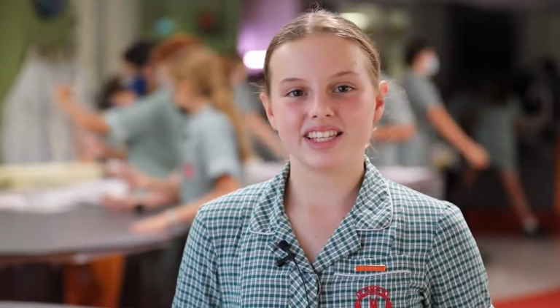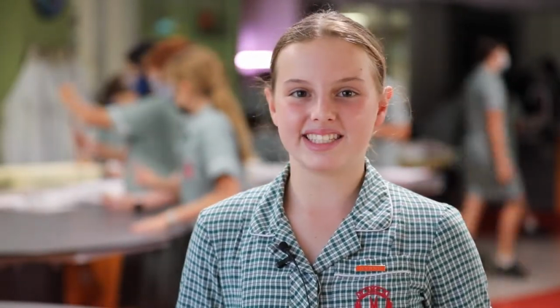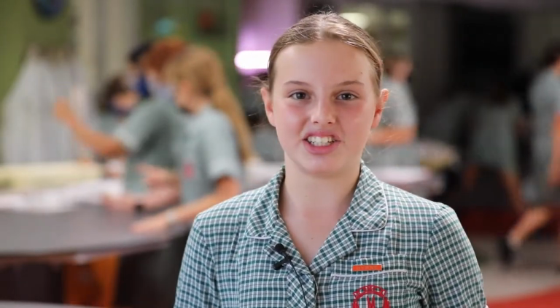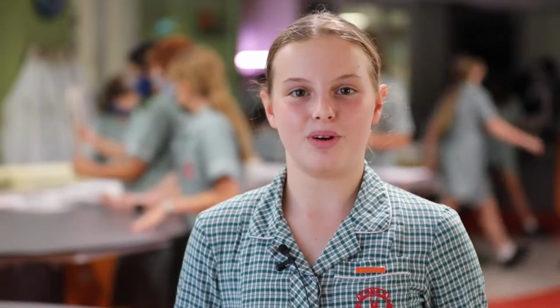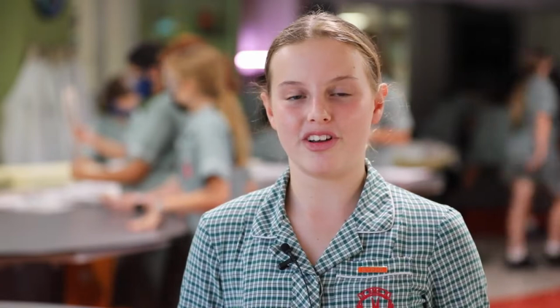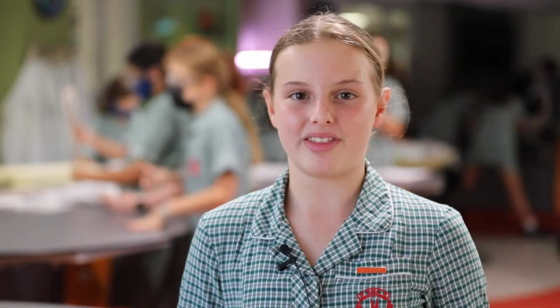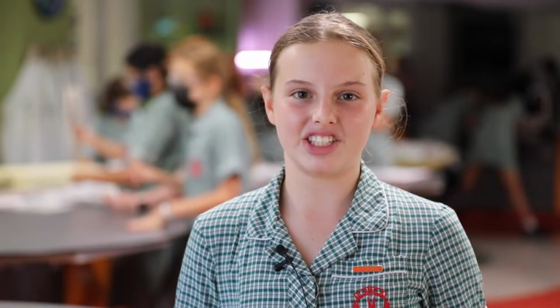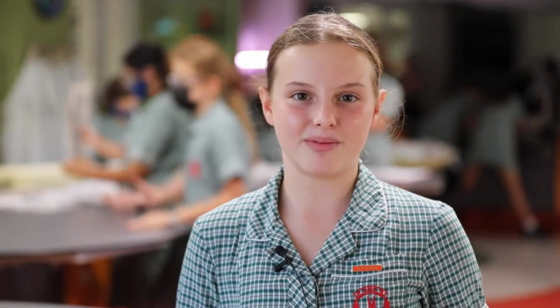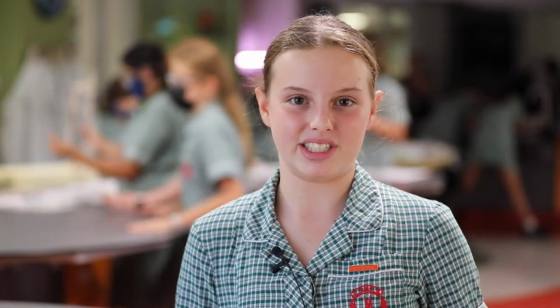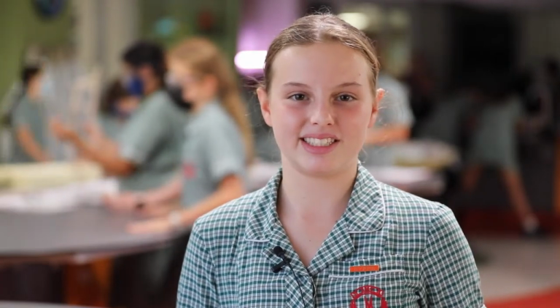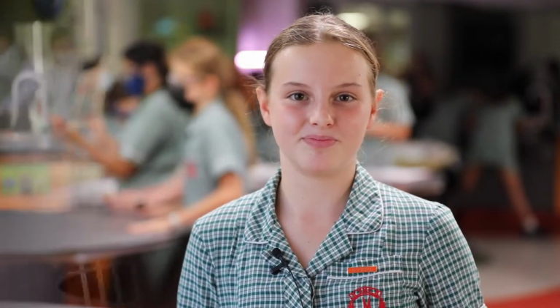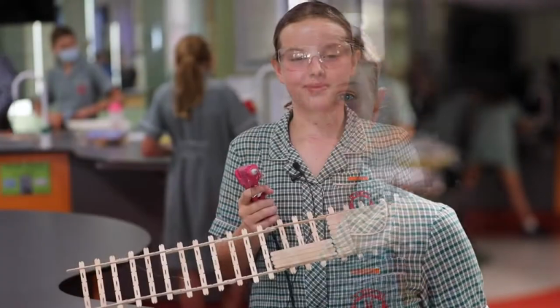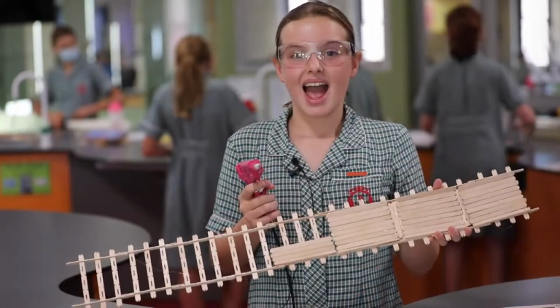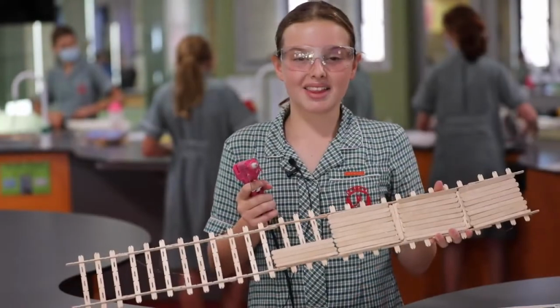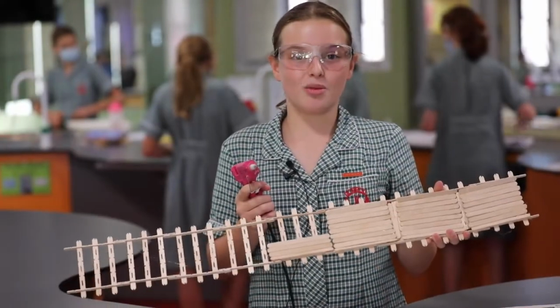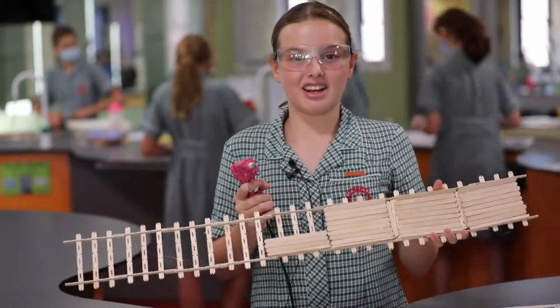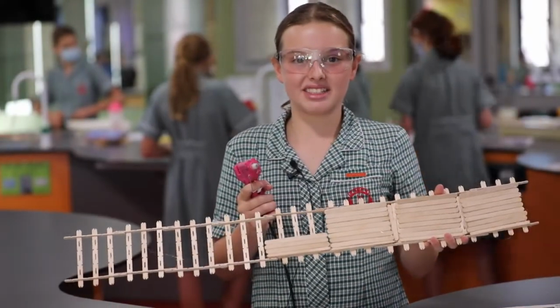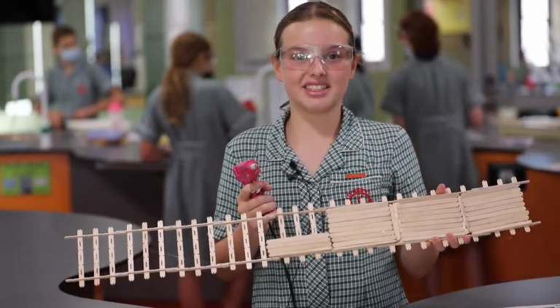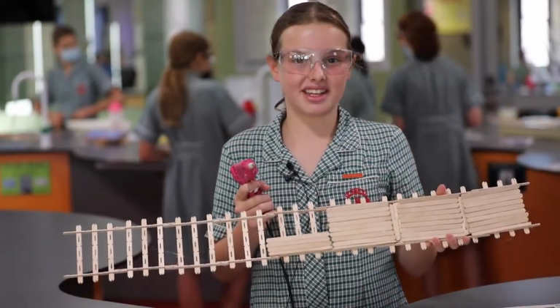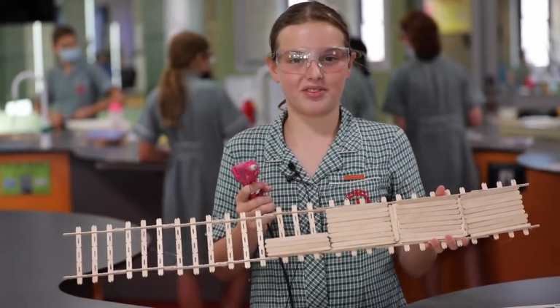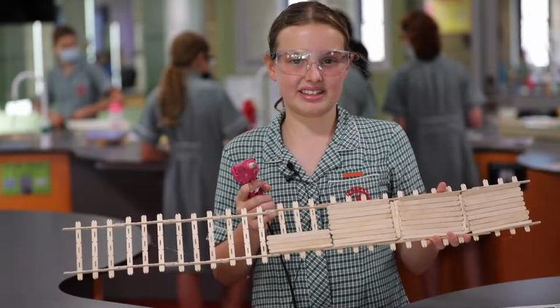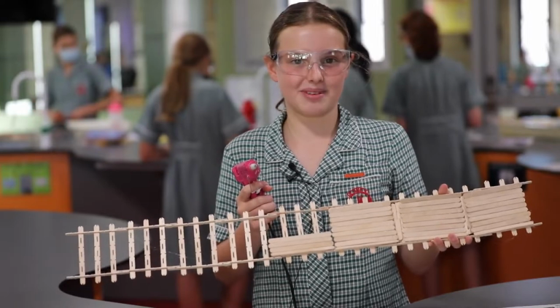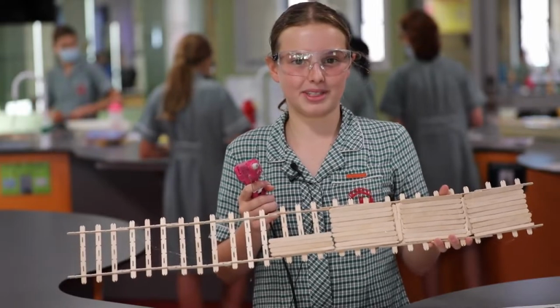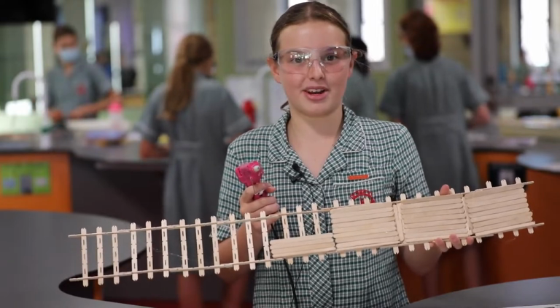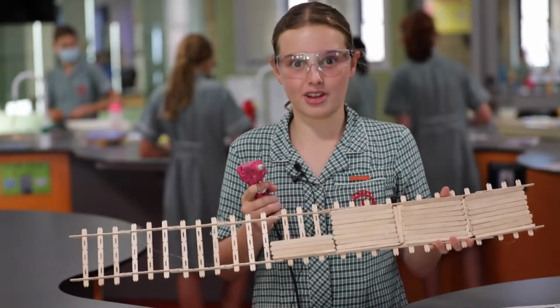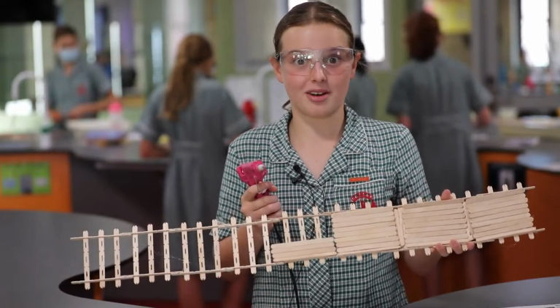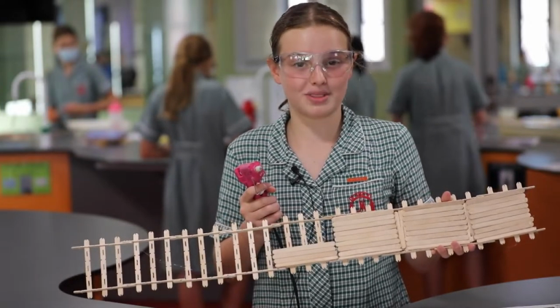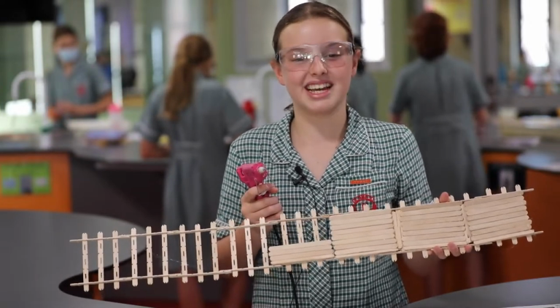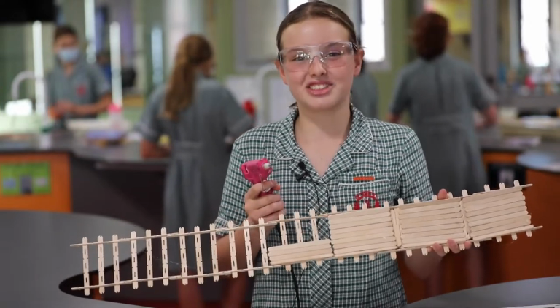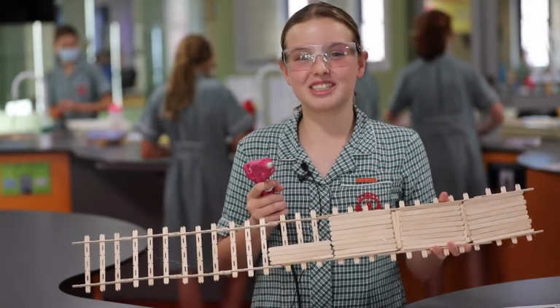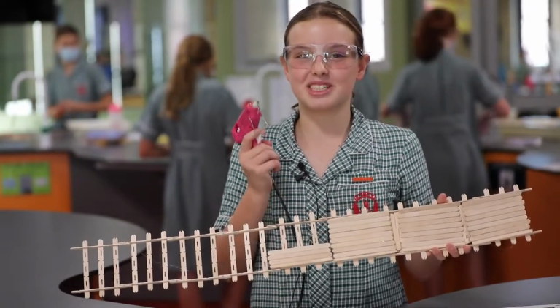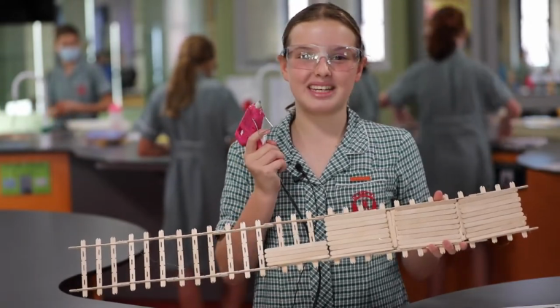This is StenGineers, where we're learning about the engineering process. At the moment our challenge is to design a 50 centimeter bridge made only out of pop sticks. The strongest bridge wins!